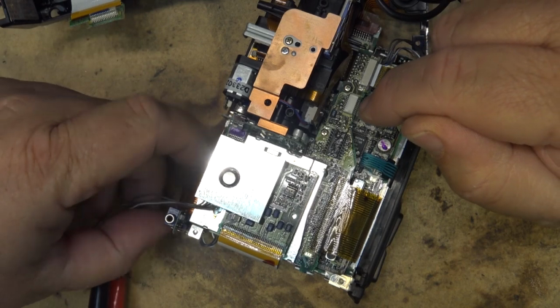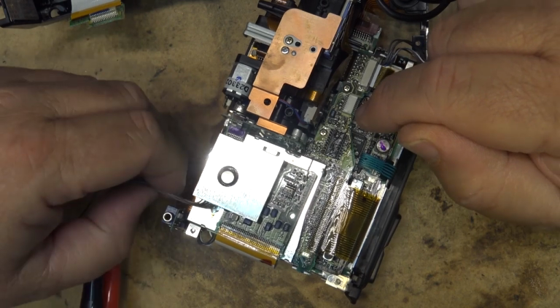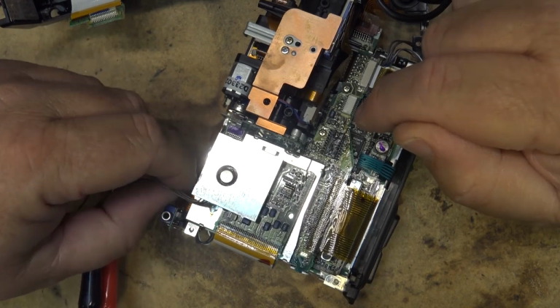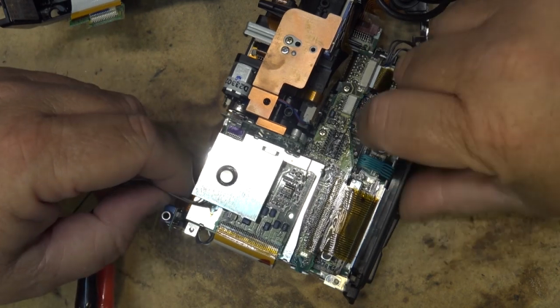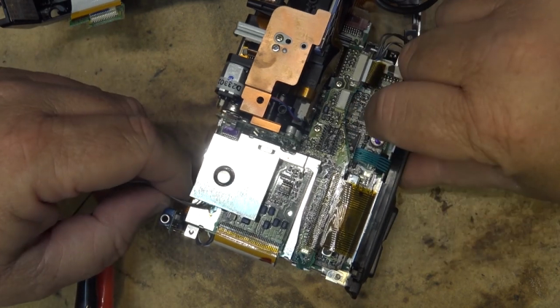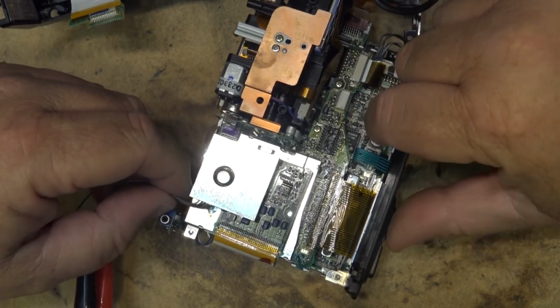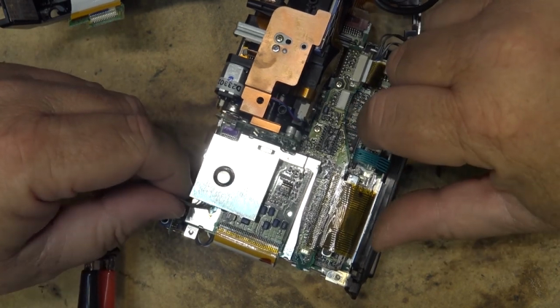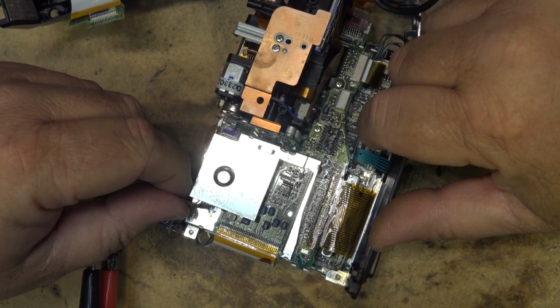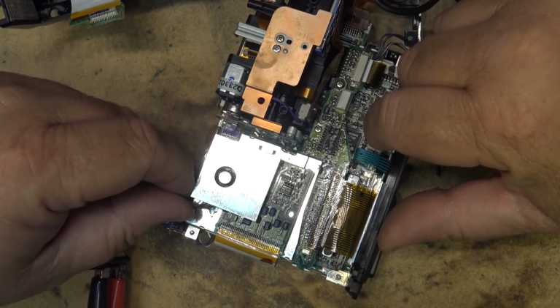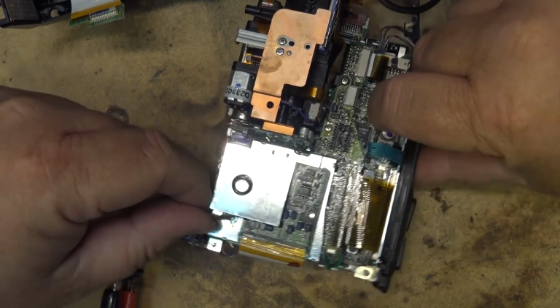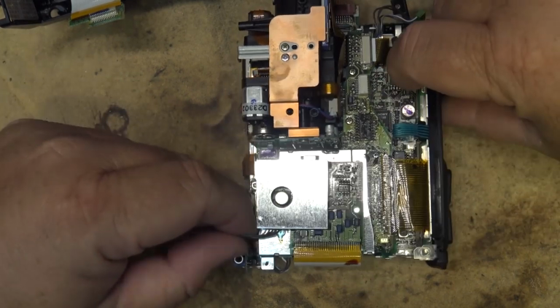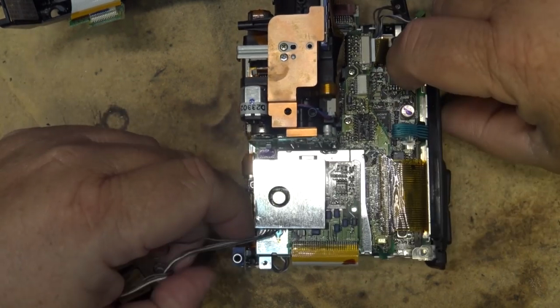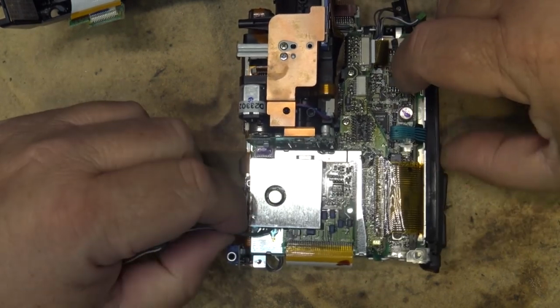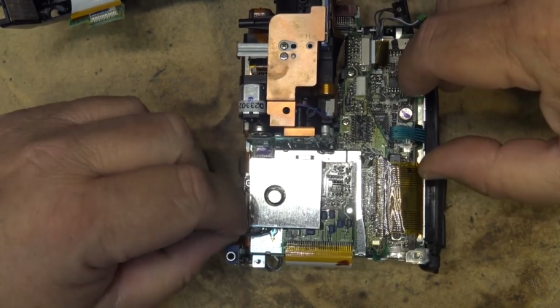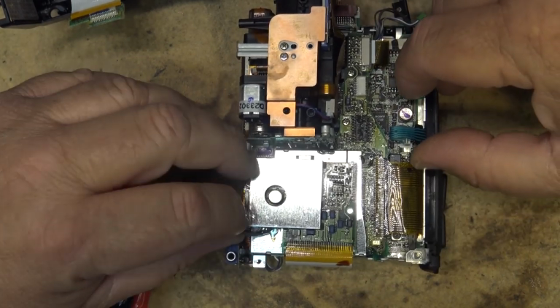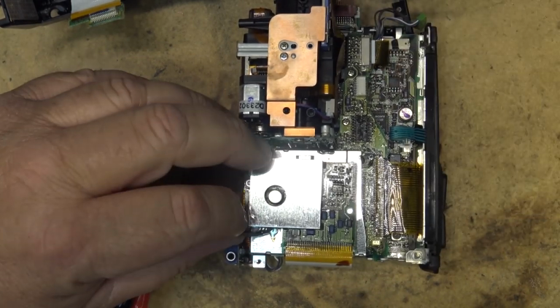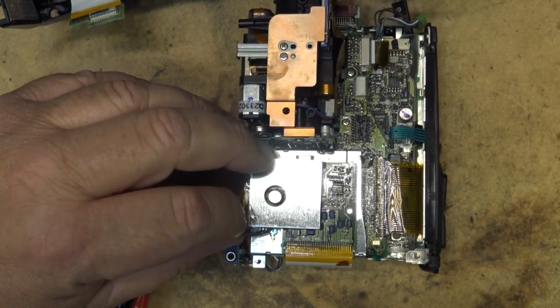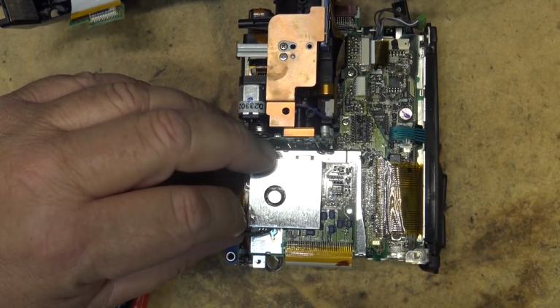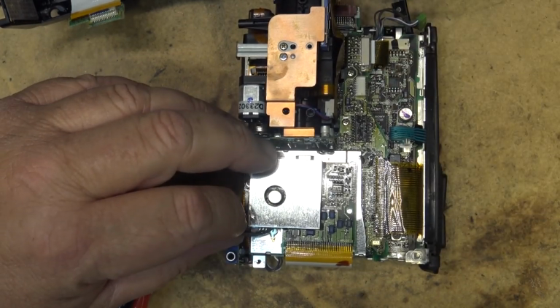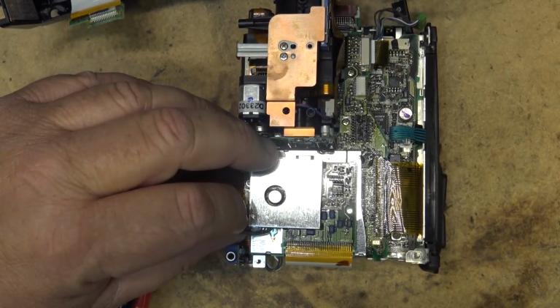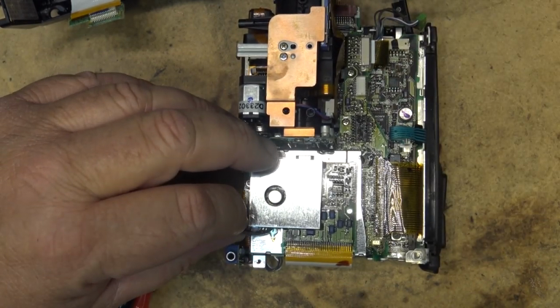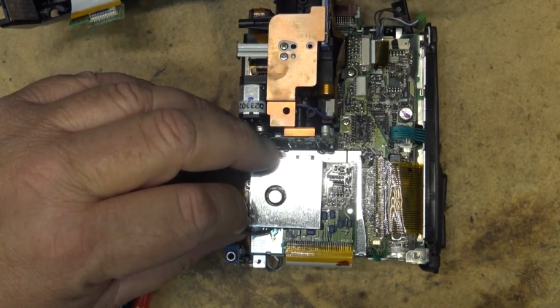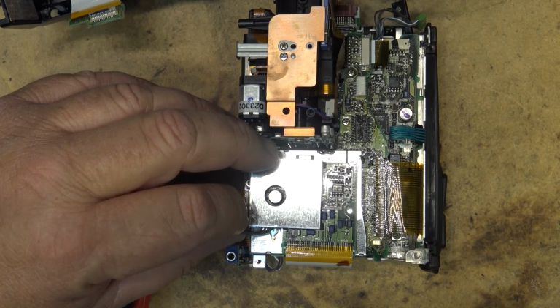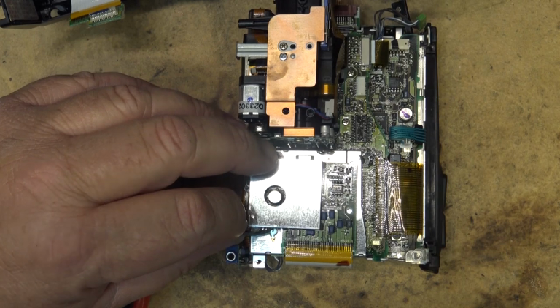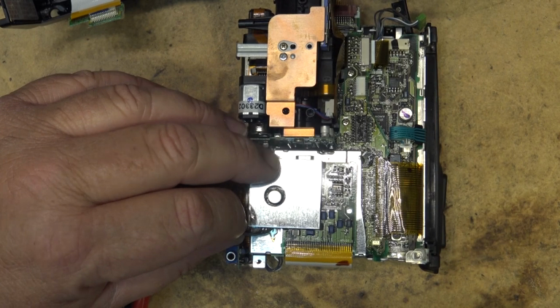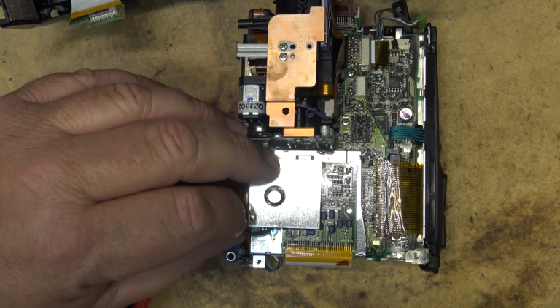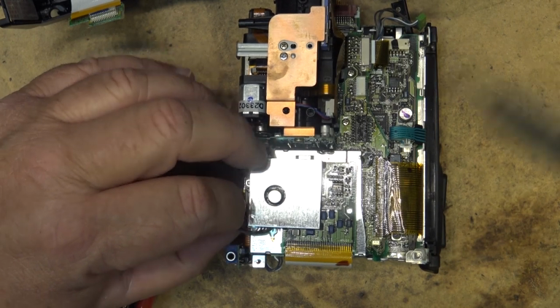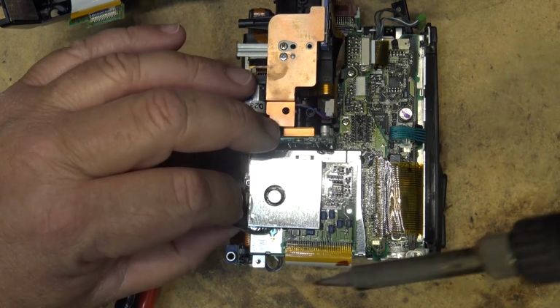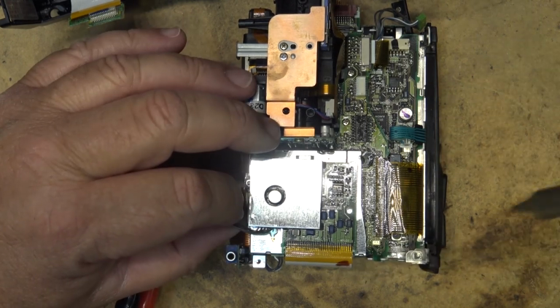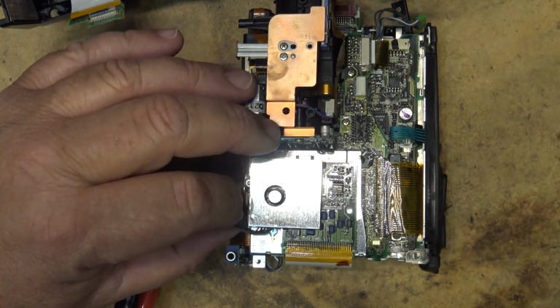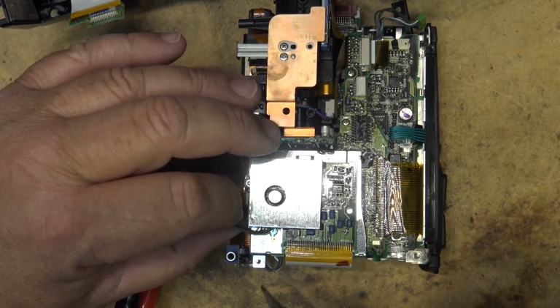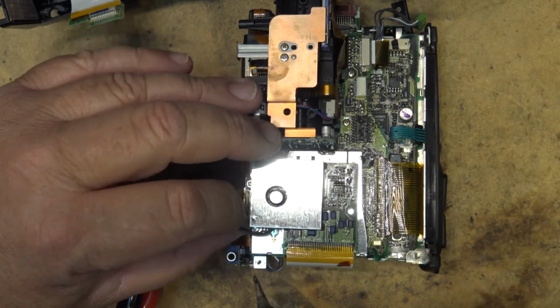Let's just say these camcorders were almost impossible to work on — that's why so few techs actually worked on these things. It's pretty specialized.